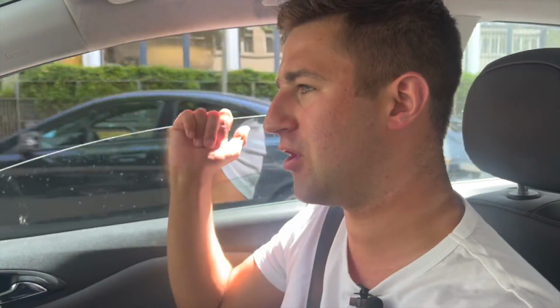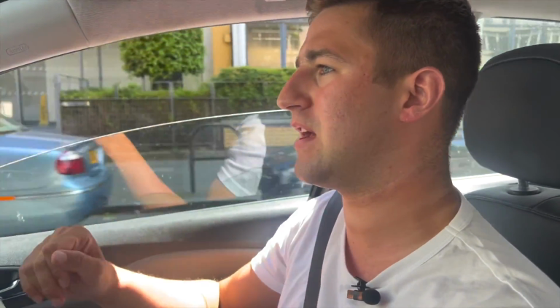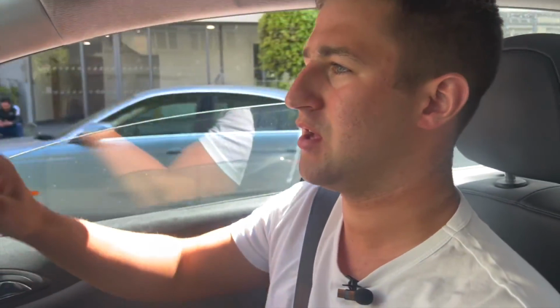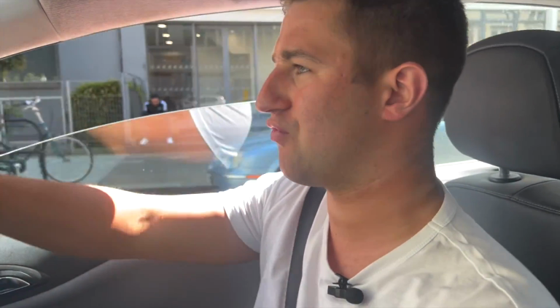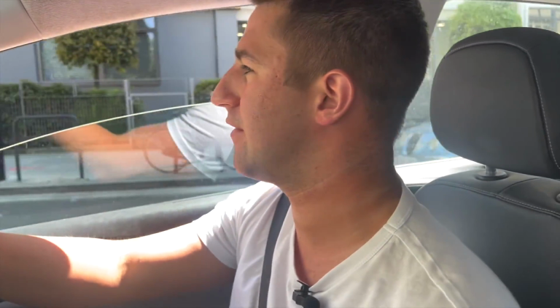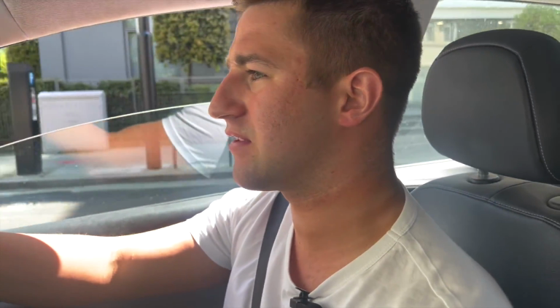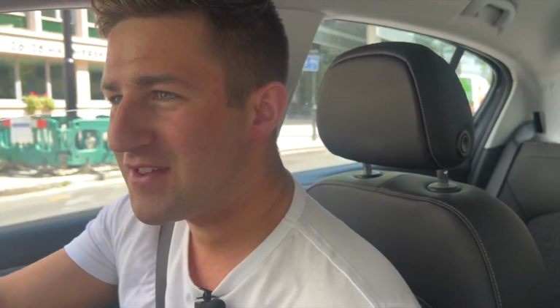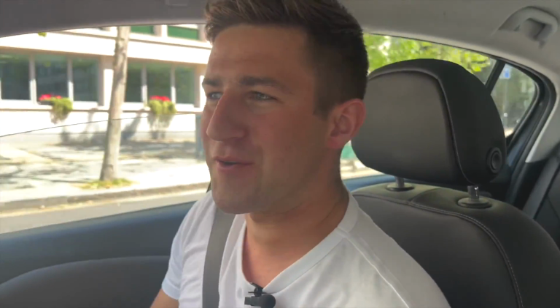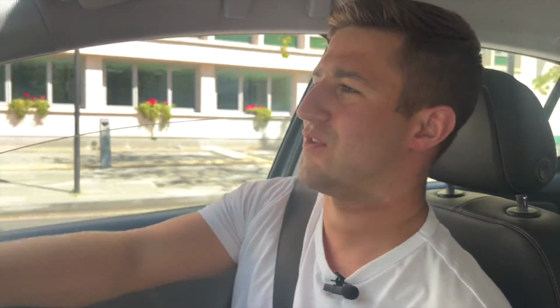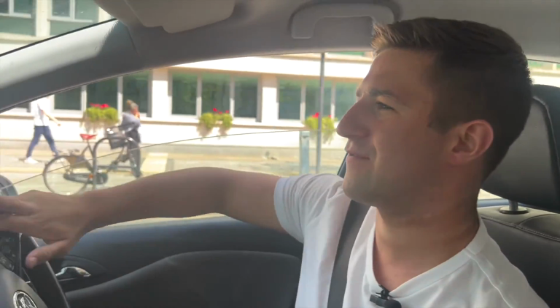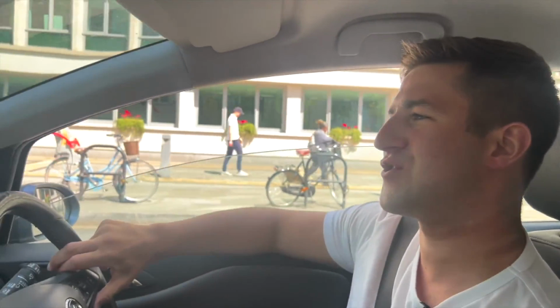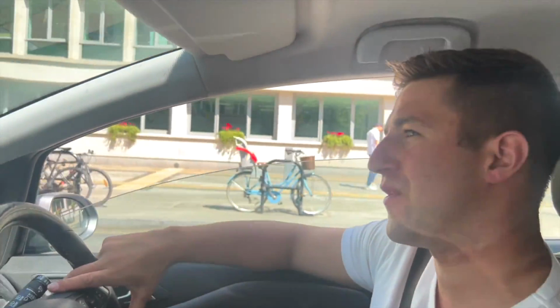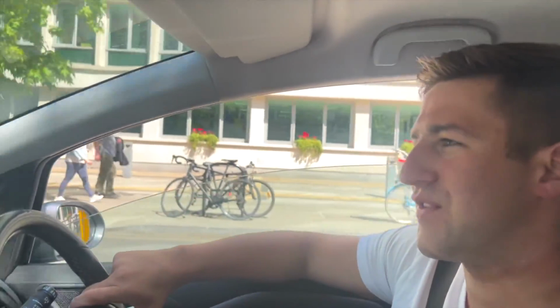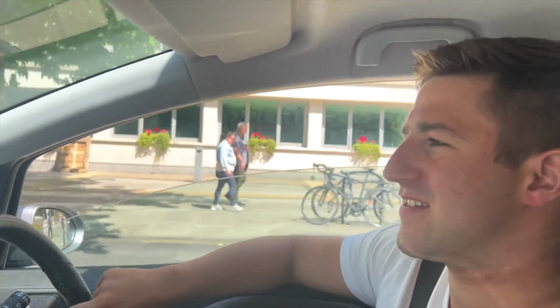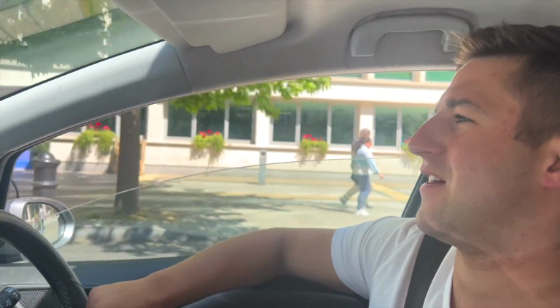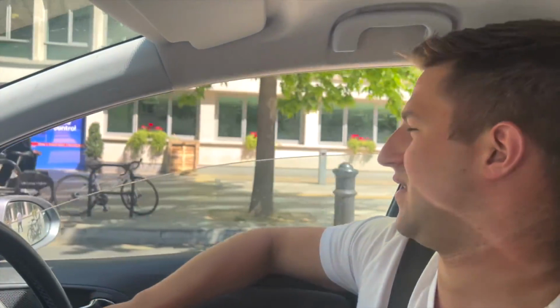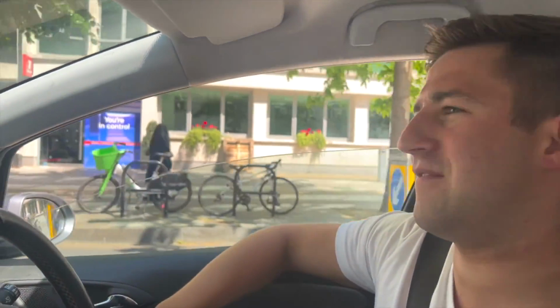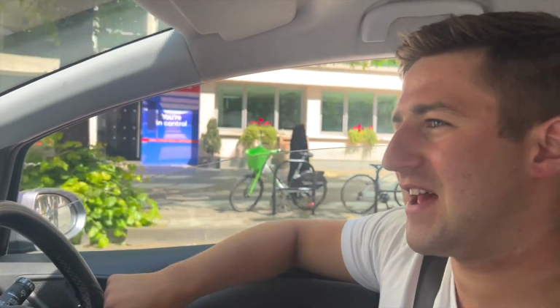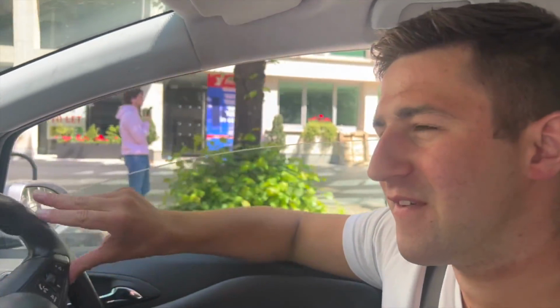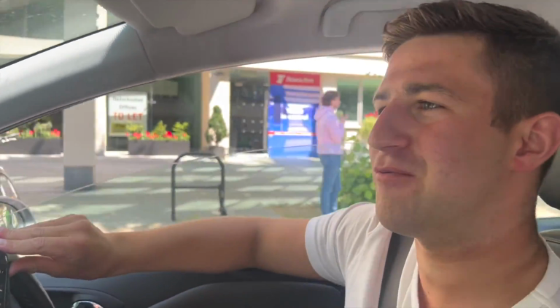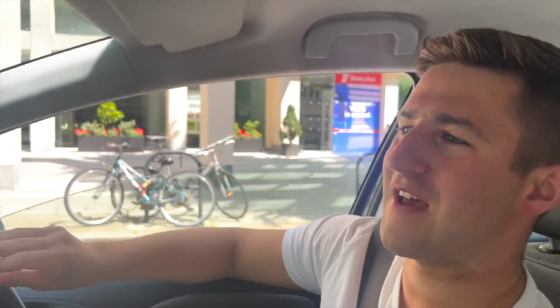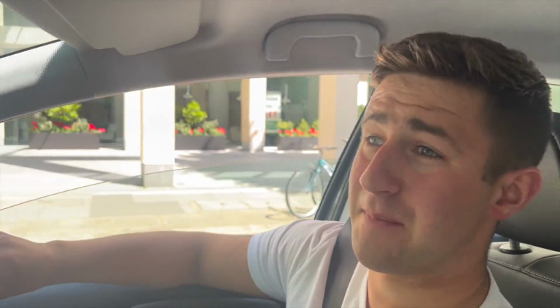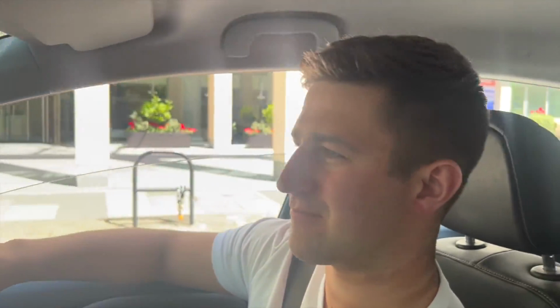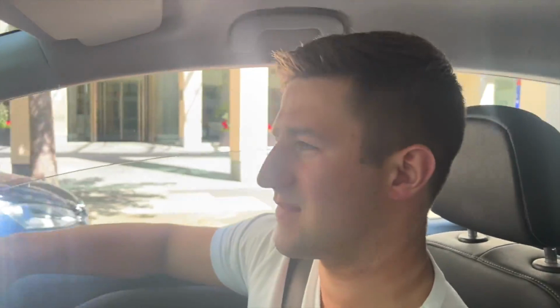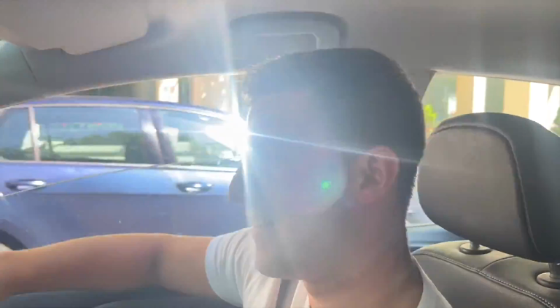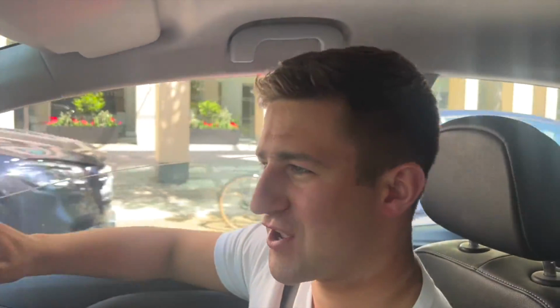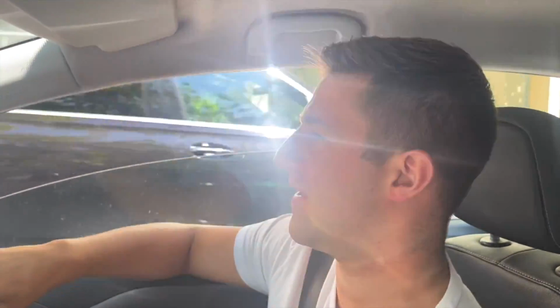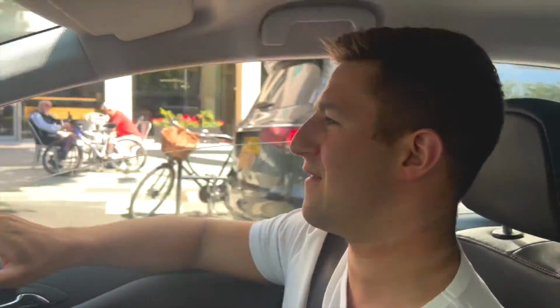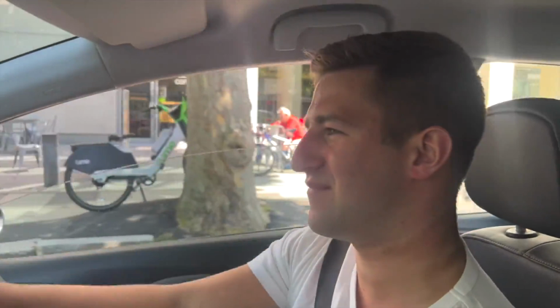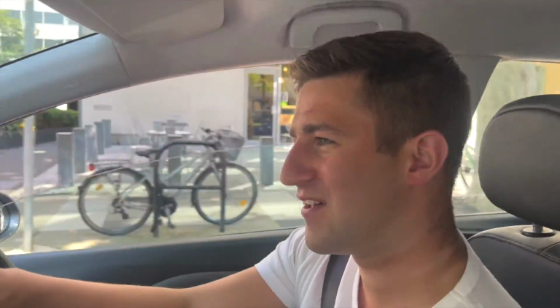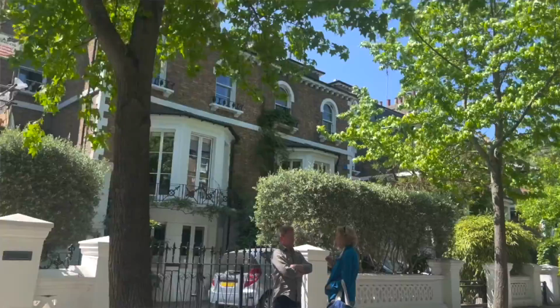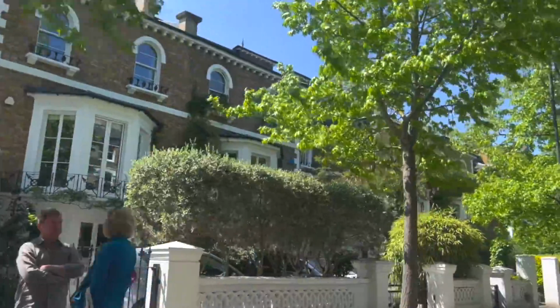Fulham is that way, Brook Green is in front of us. Did you know that a house on Hammersmith Grove in 2021 was the most expensive sale in Brackenbury Village to date — 5.7 million pounds, just over 4,000 square foot. Bit of a monster.